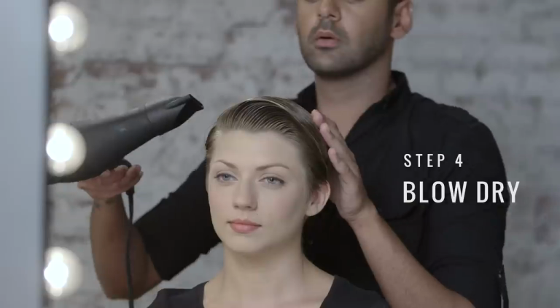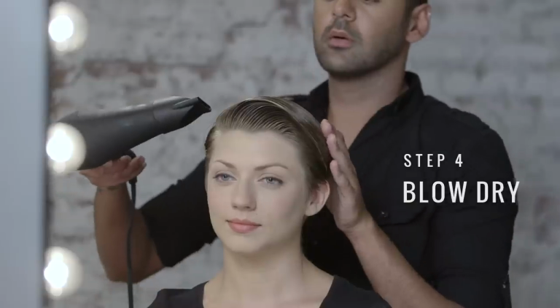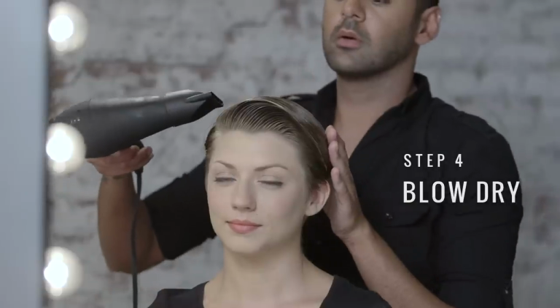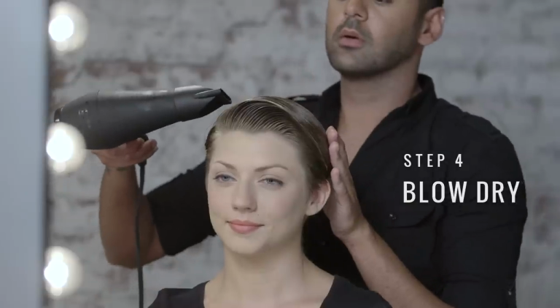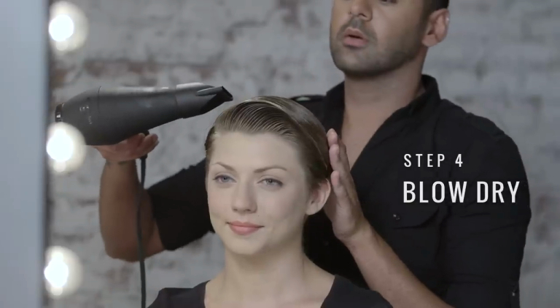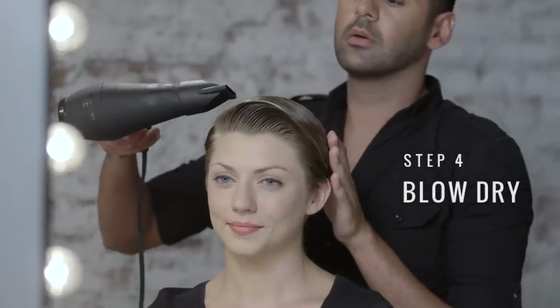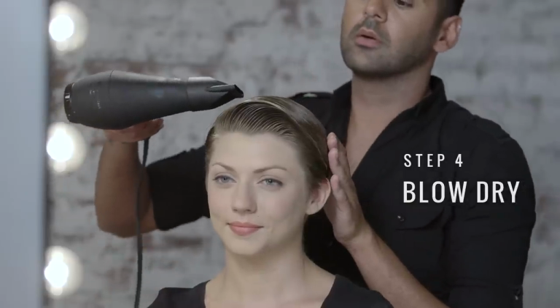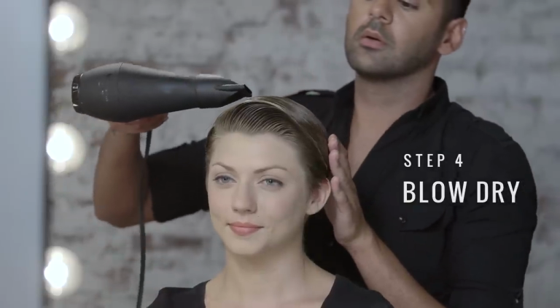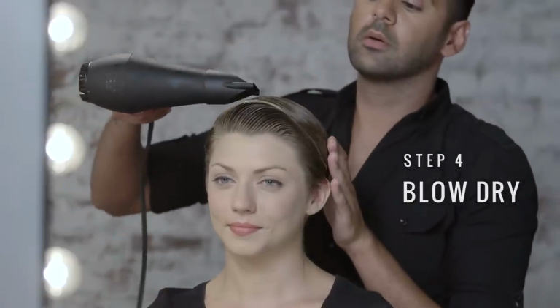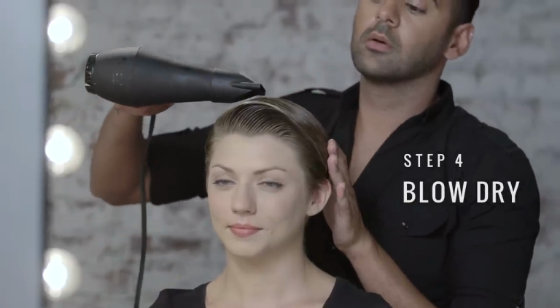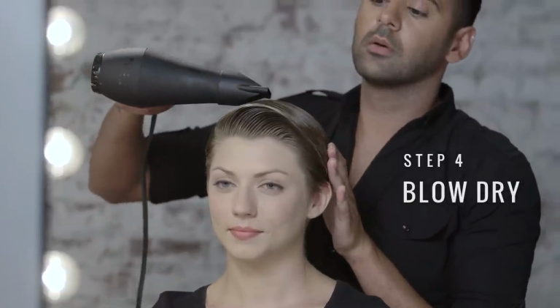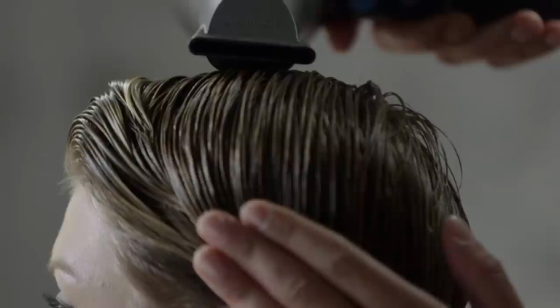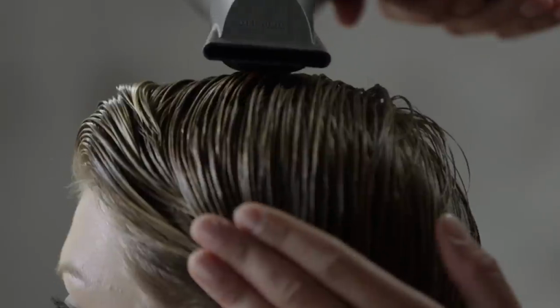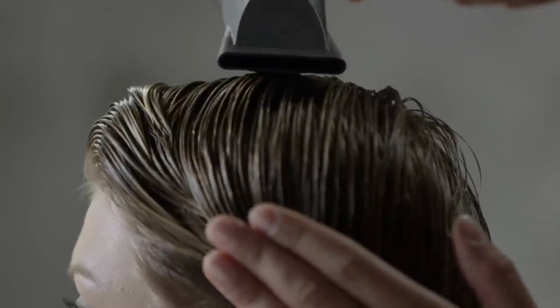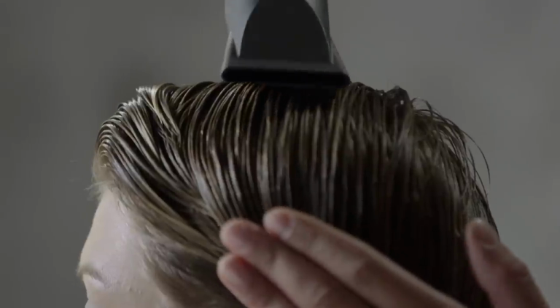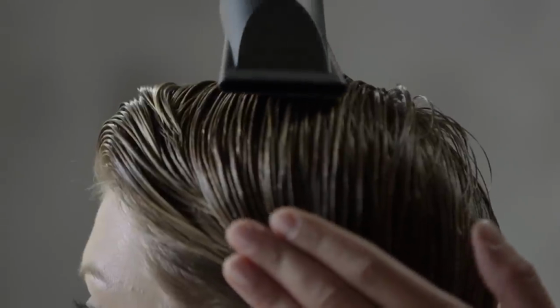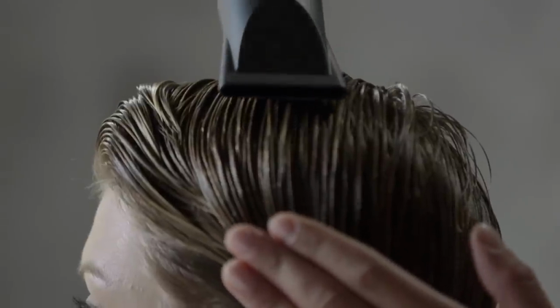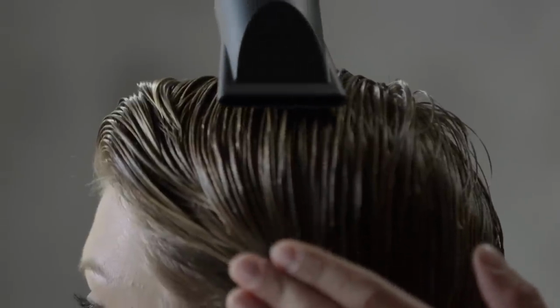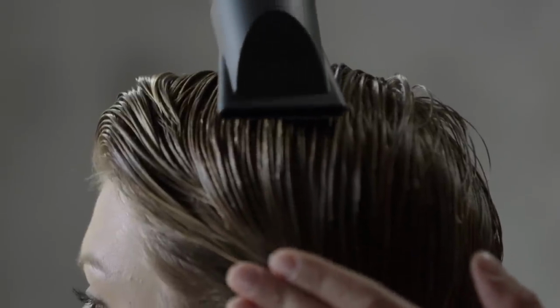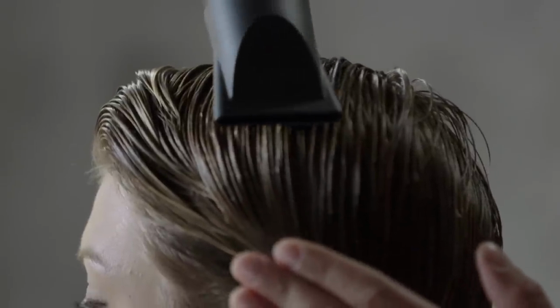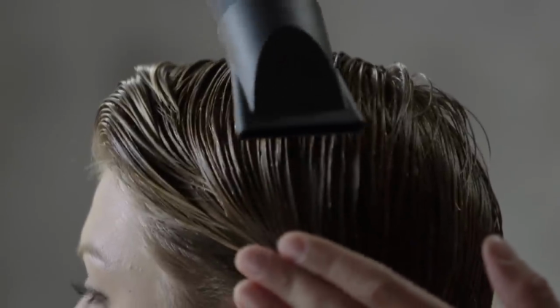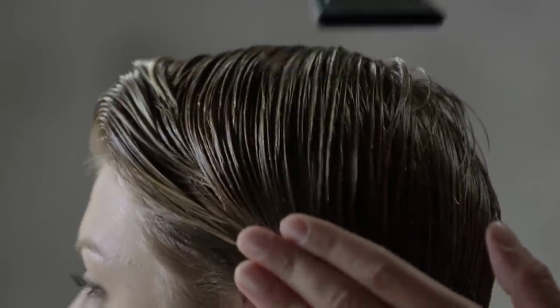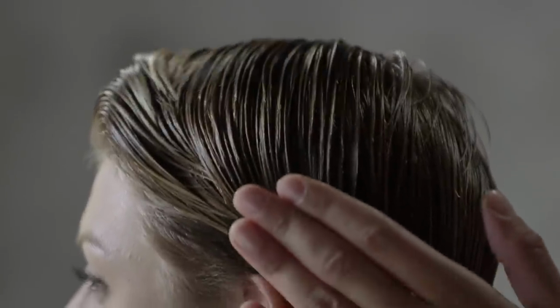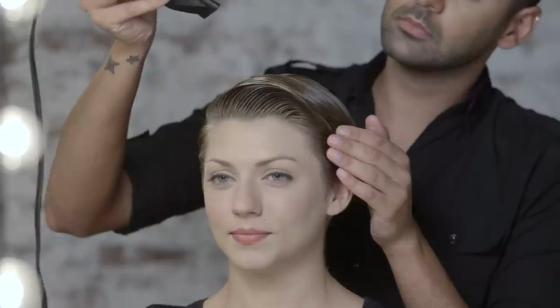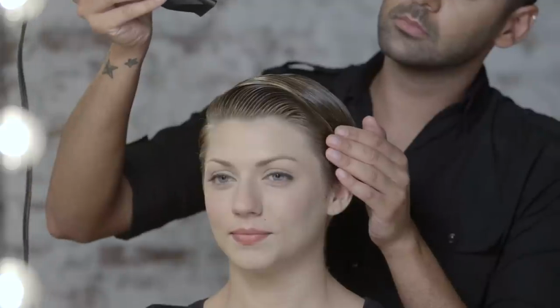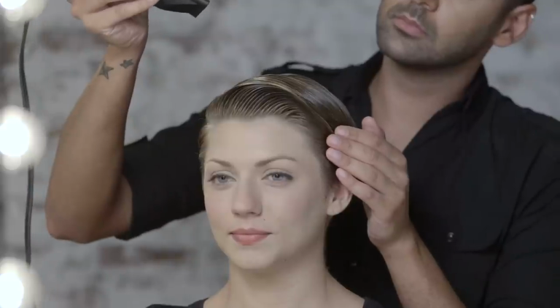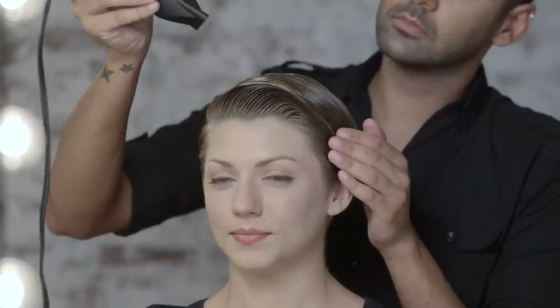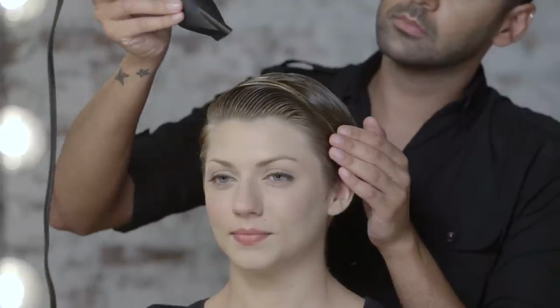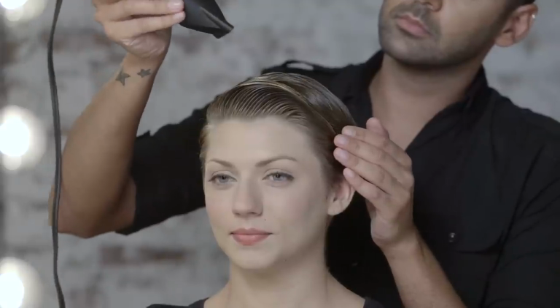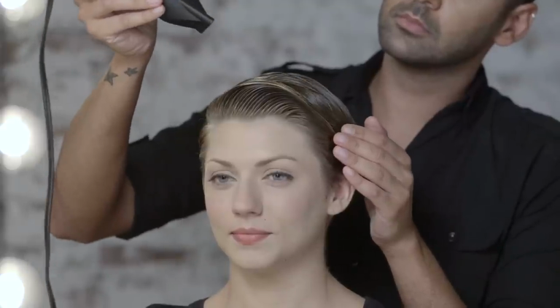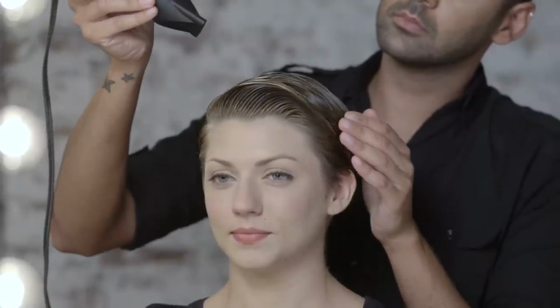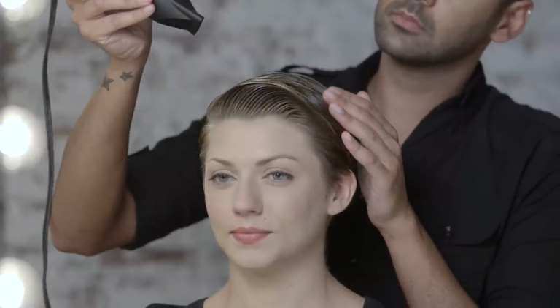Now if you have time let your hair air dry, otherwise to speed up the process use a blow dryer with a nozzle with cool air and follow the direction of your hair's part.